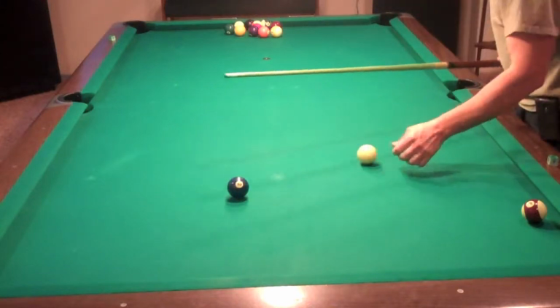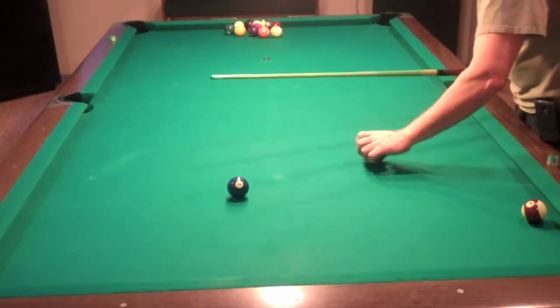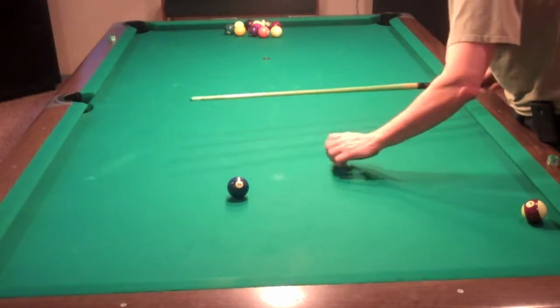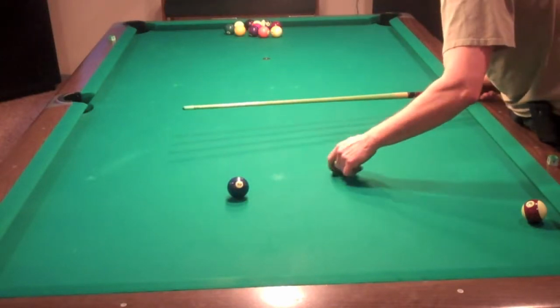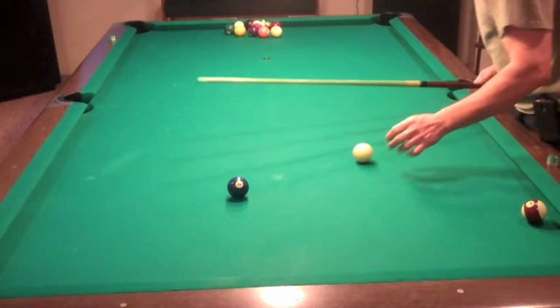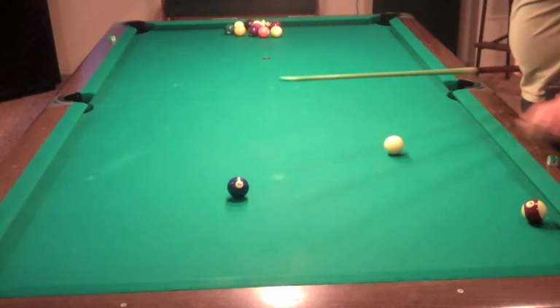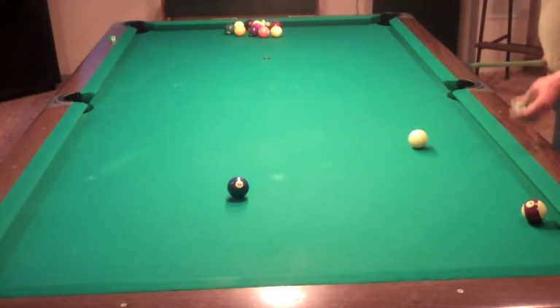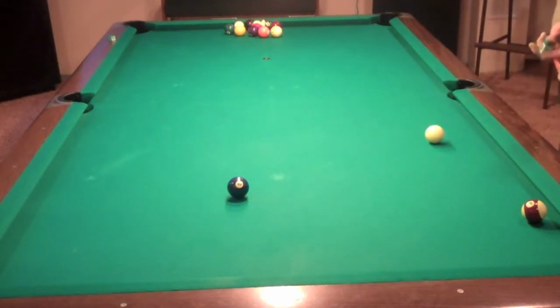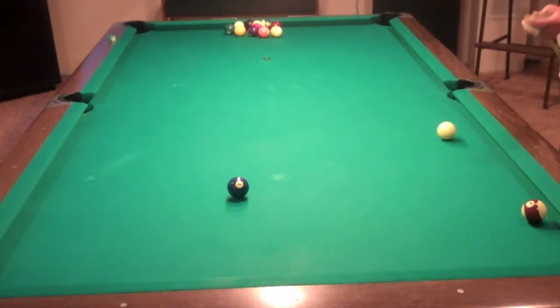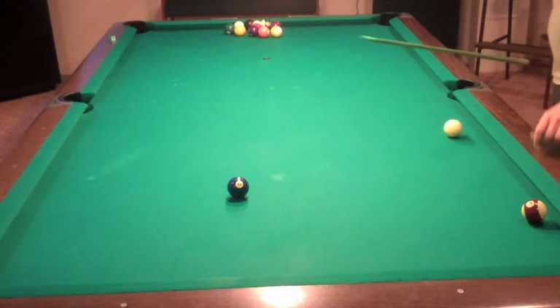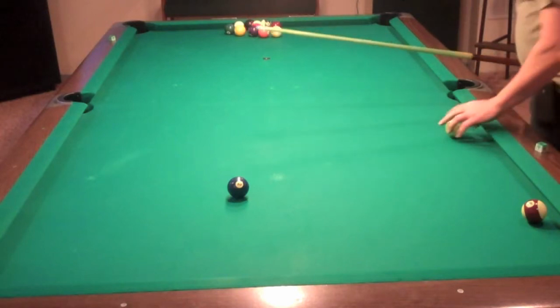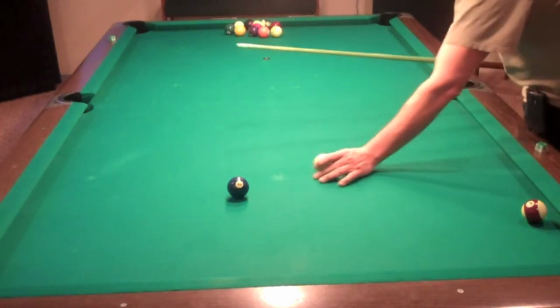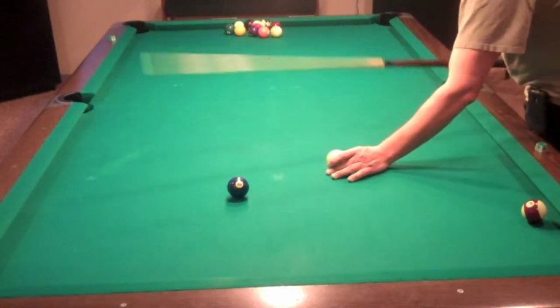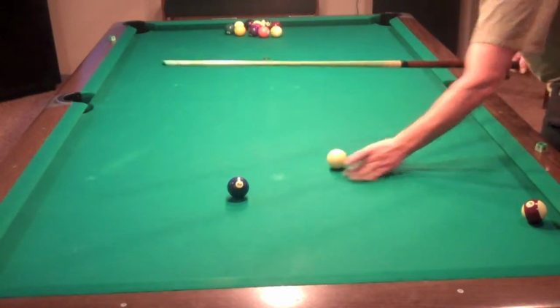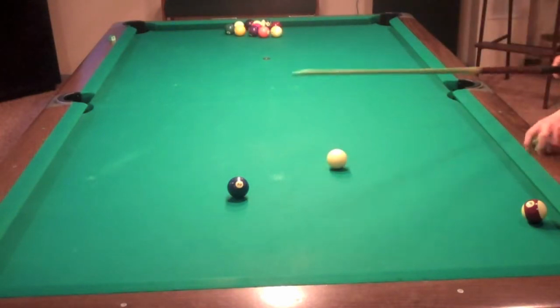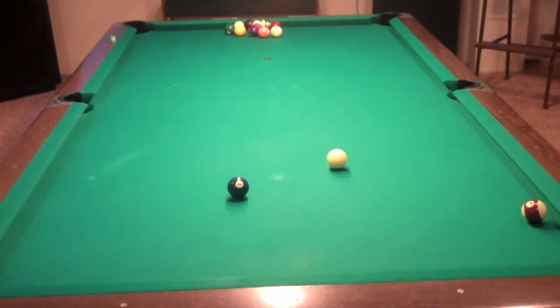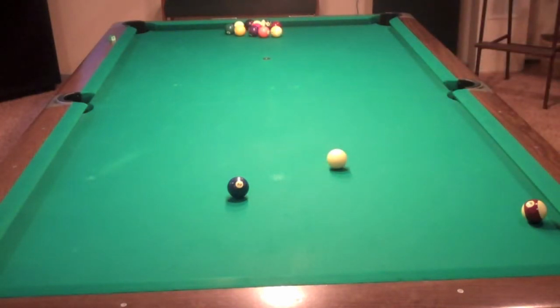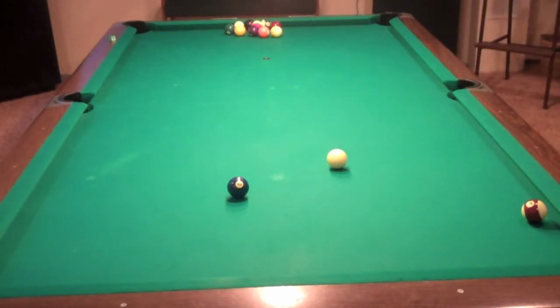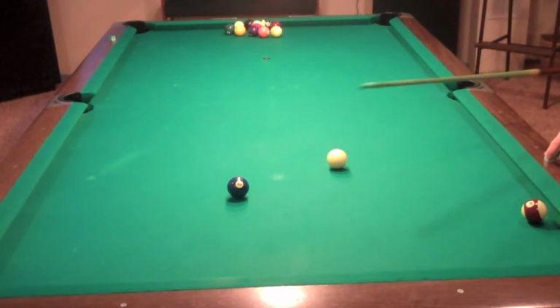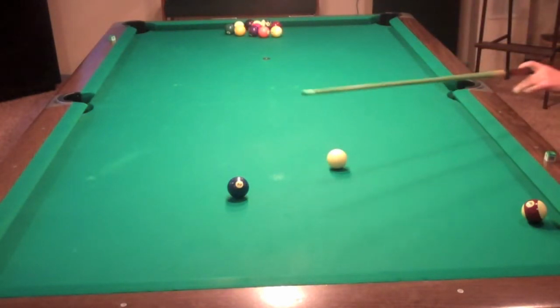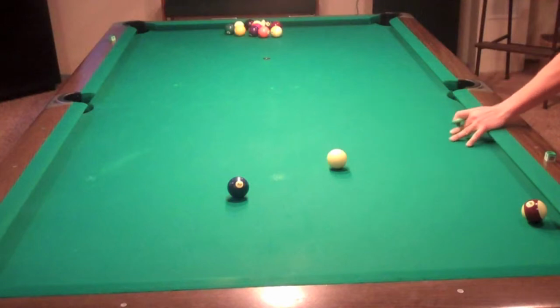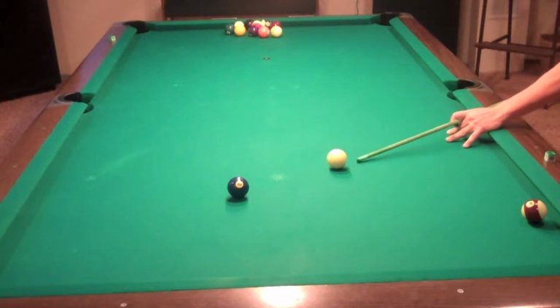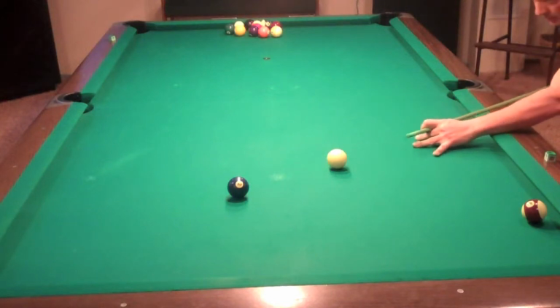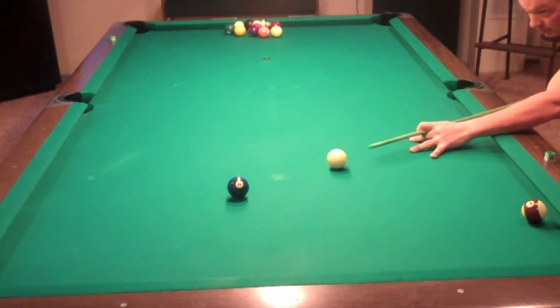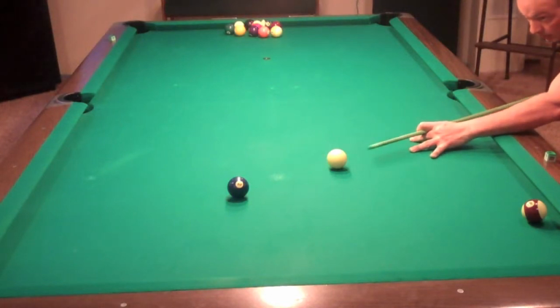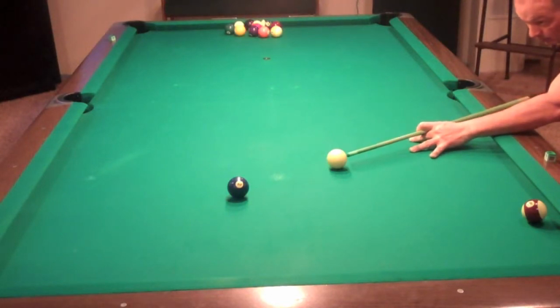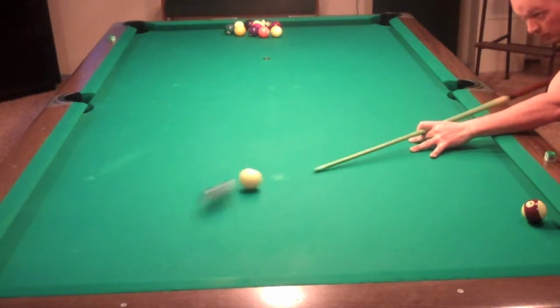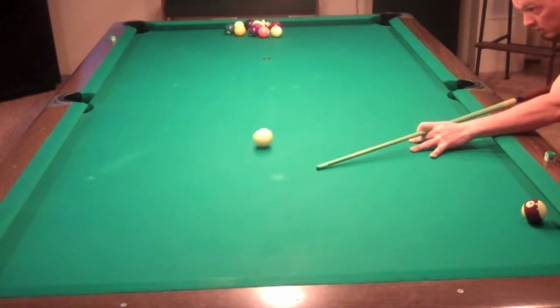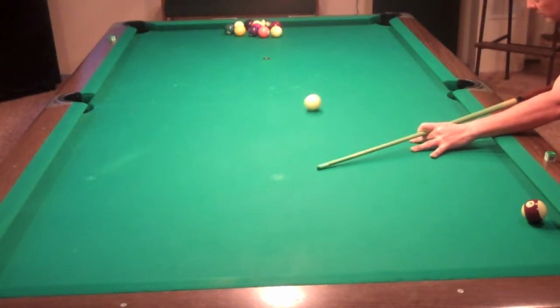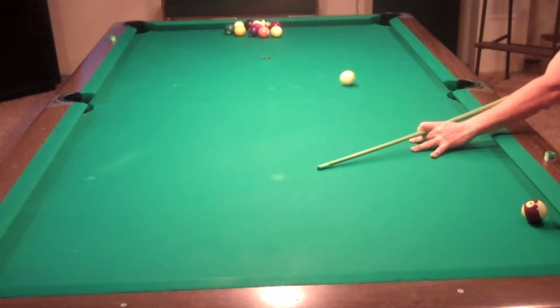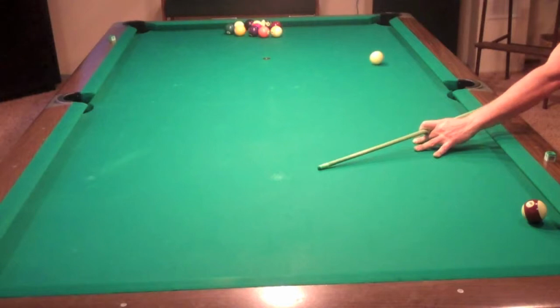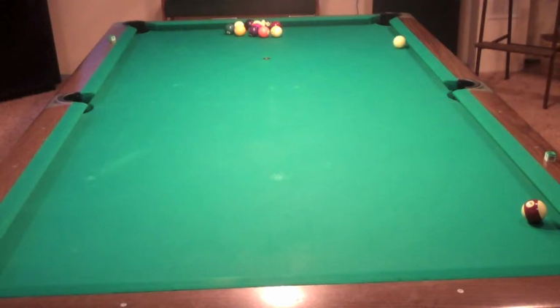The difference is the cue ball is moving backwards more — you've got more draw on it. So it's going to actually change it quite a bit. That's a draw shot.